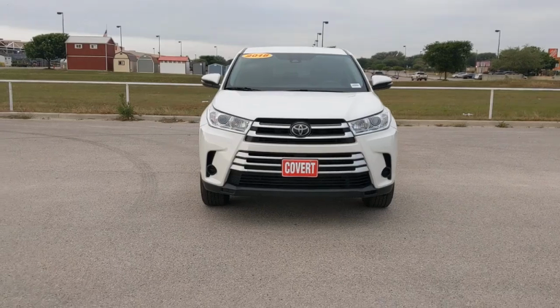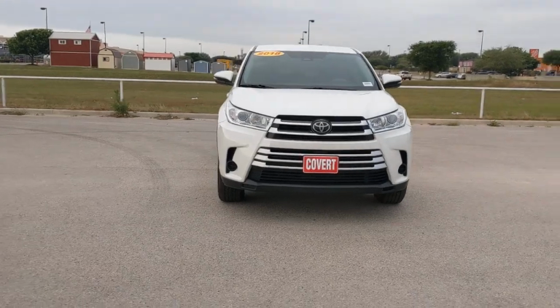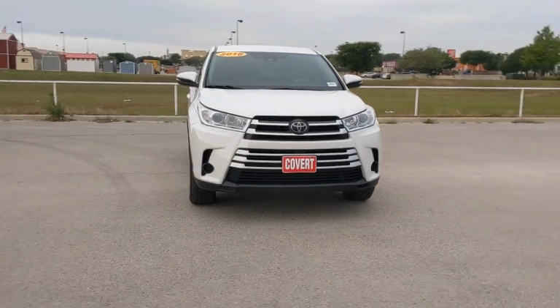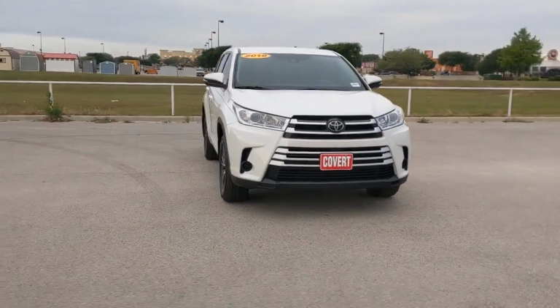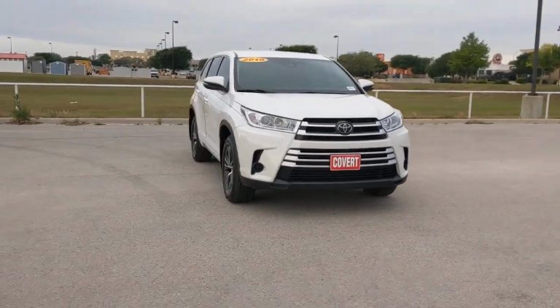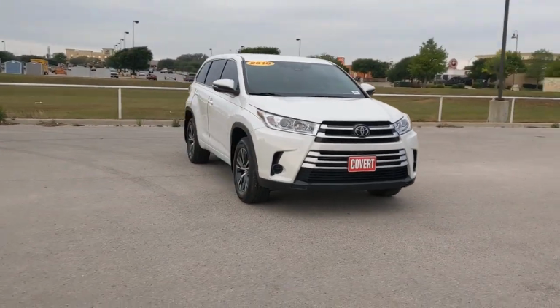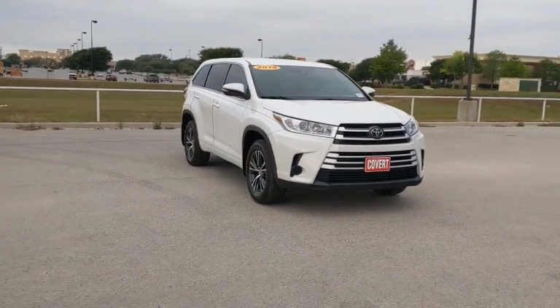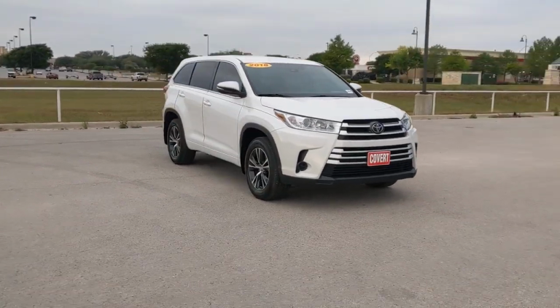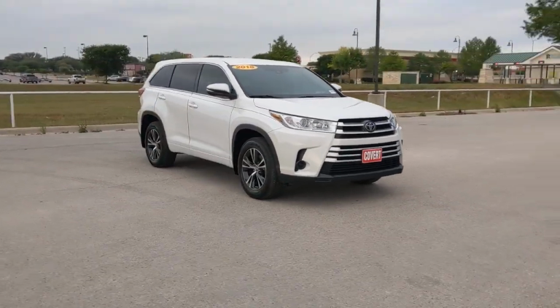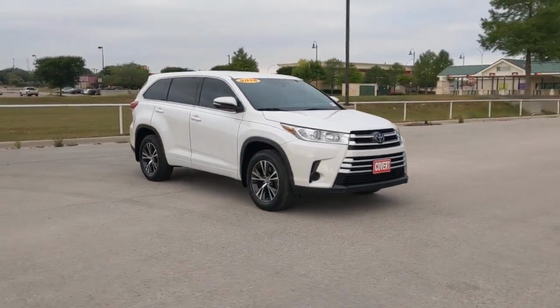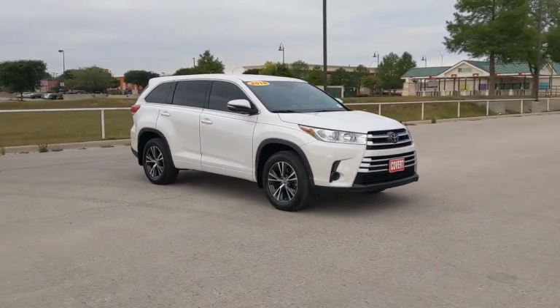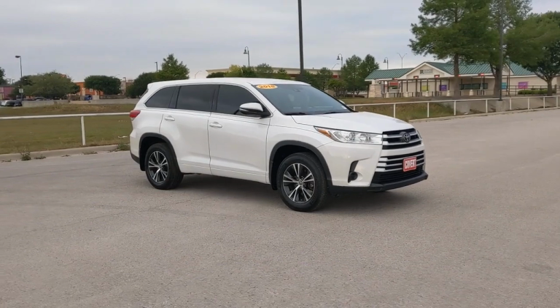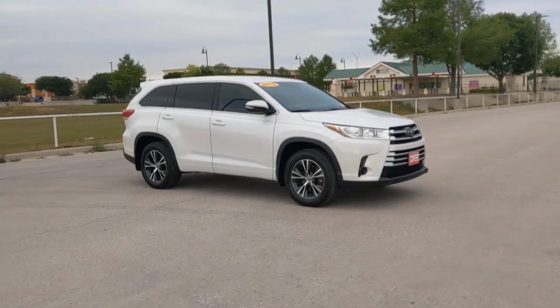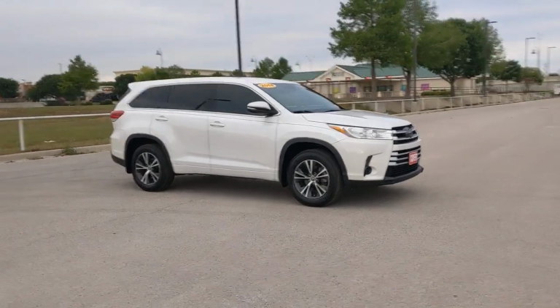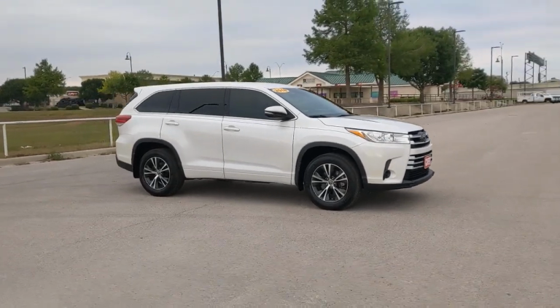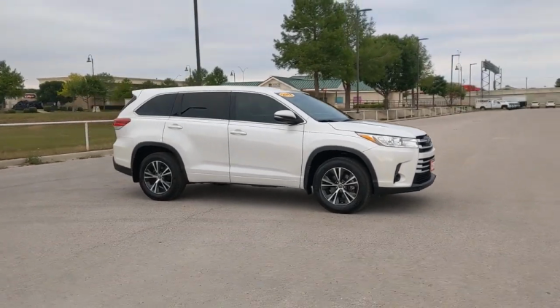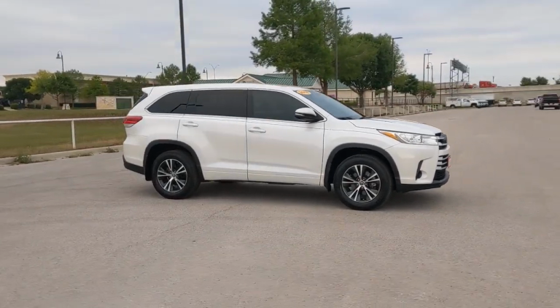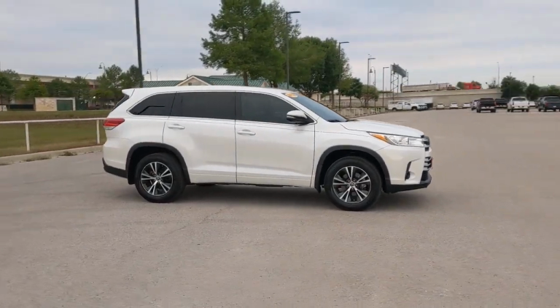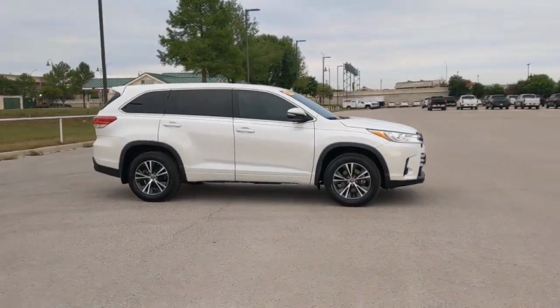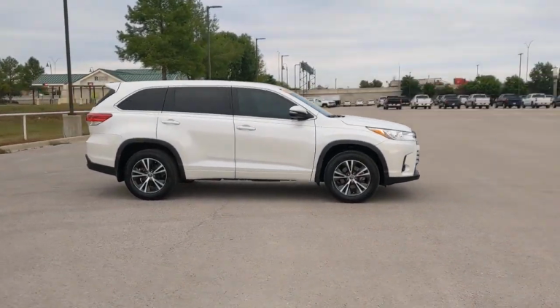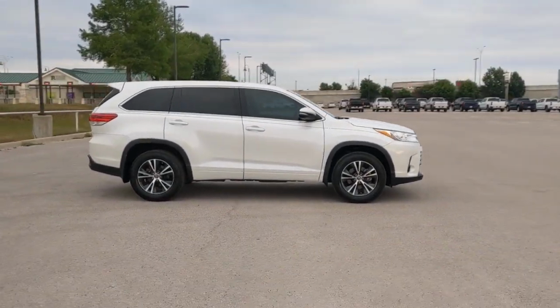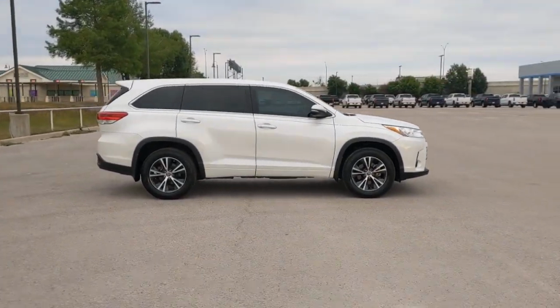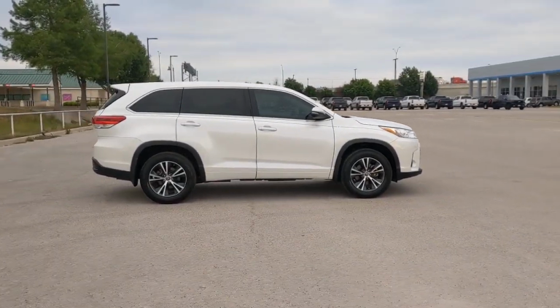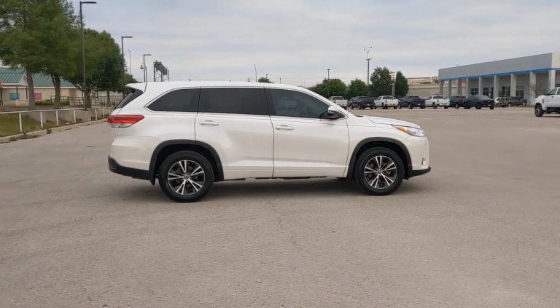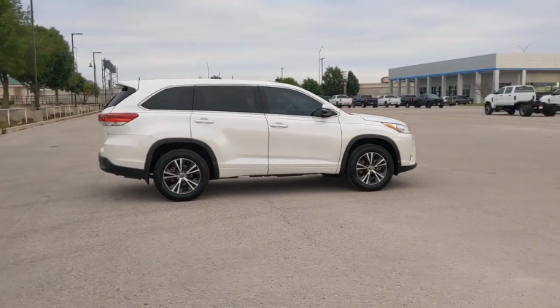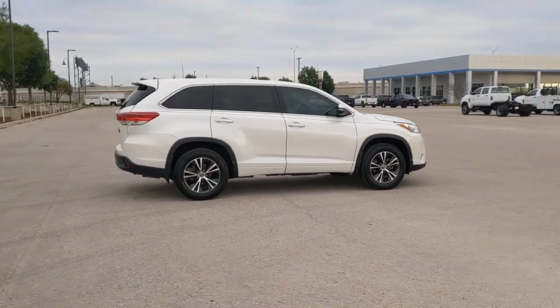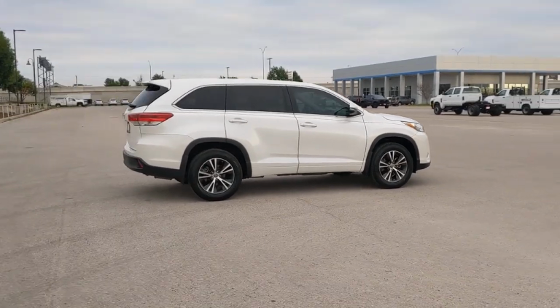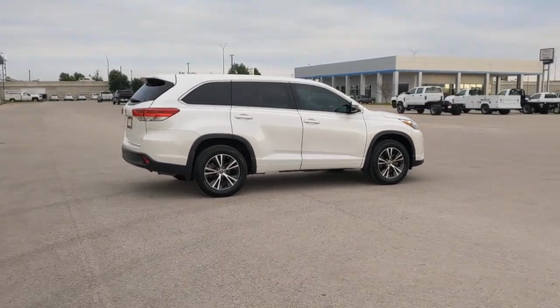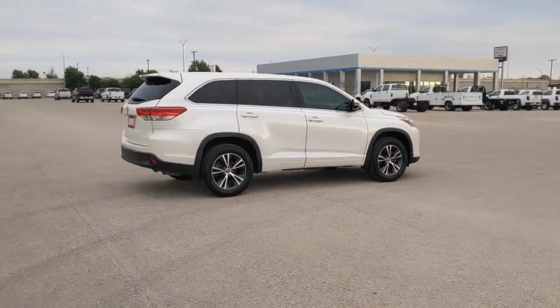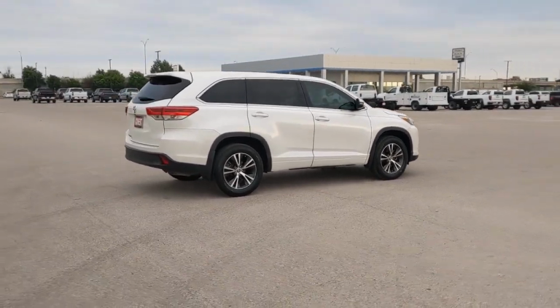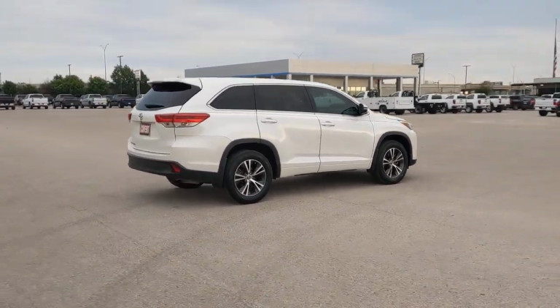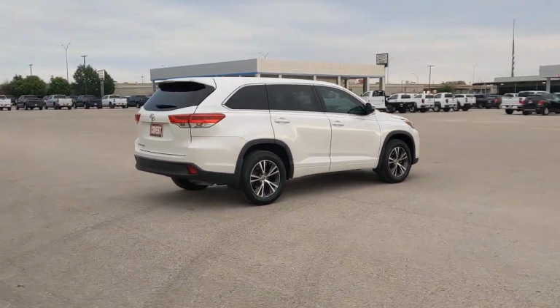You'll have love at first sight with the 2018 Toyota Highlander. With less than 40,000 miles on the odometer, this vehicle provides excellent value. From daily drives to epic road trips, this Highlander has you covered.